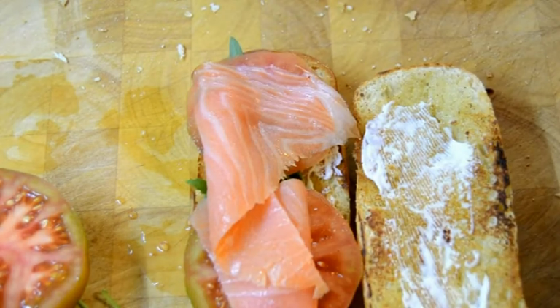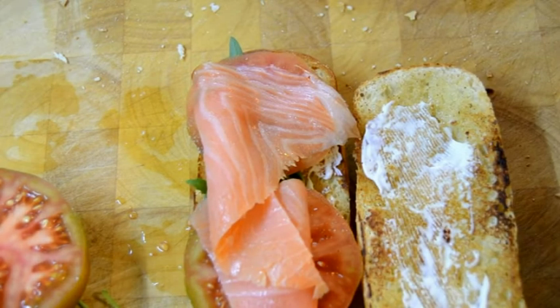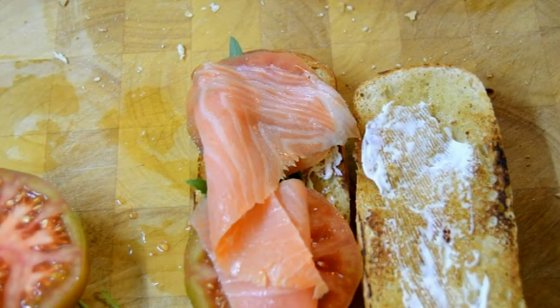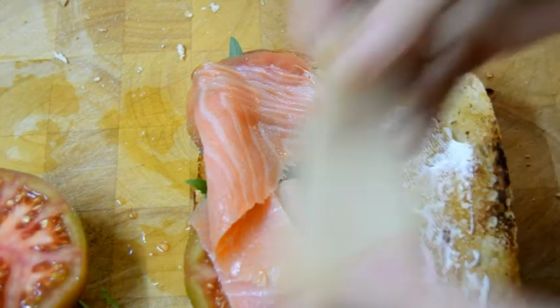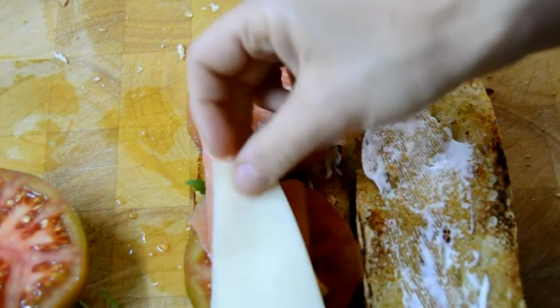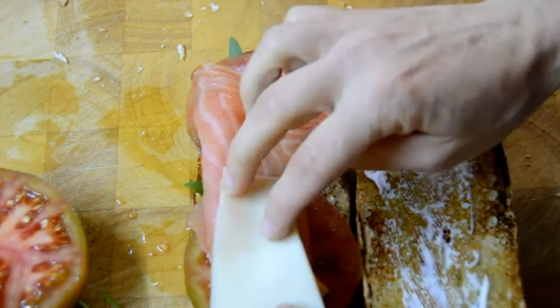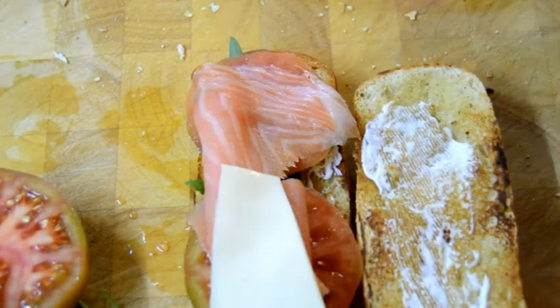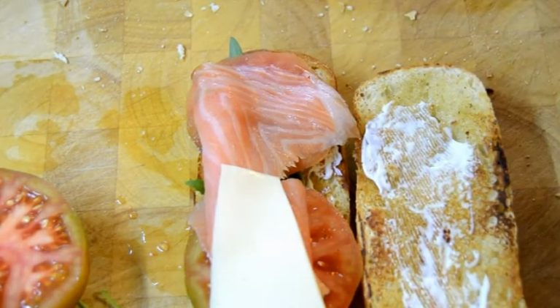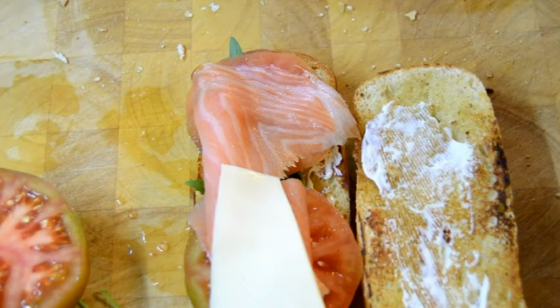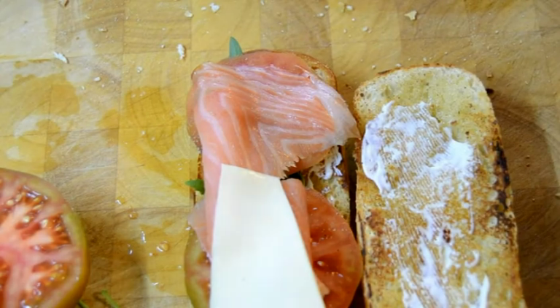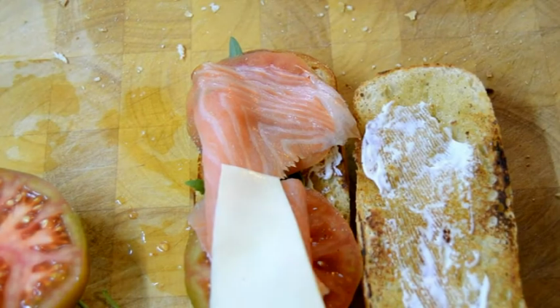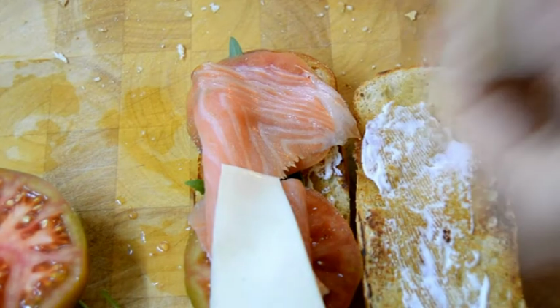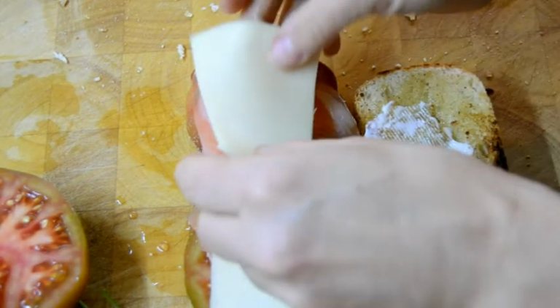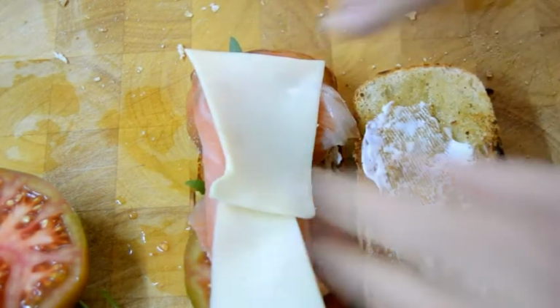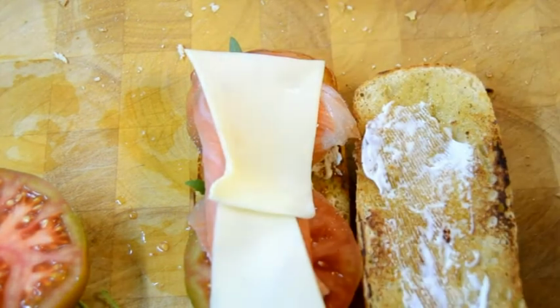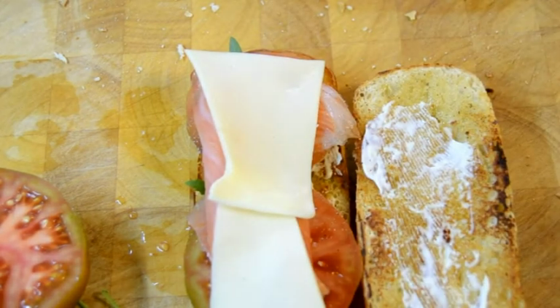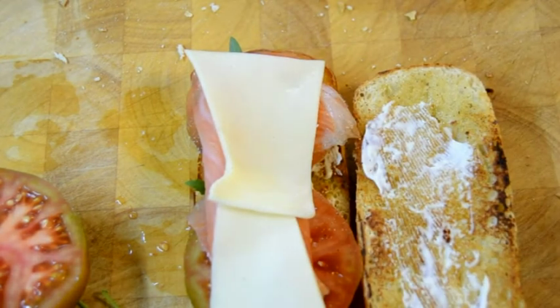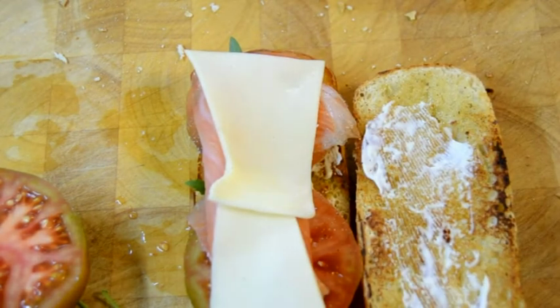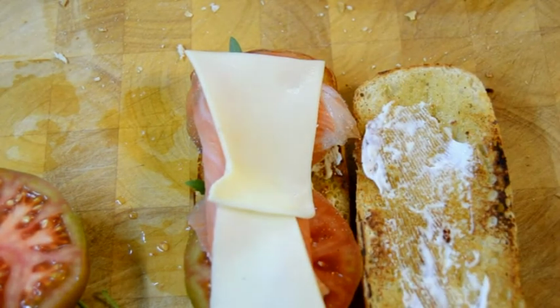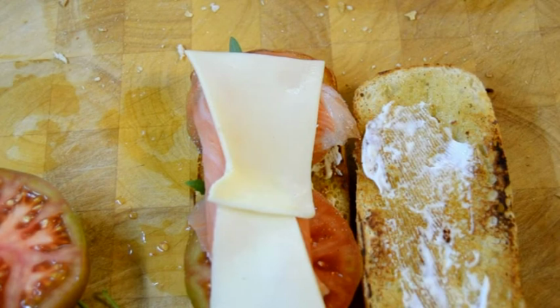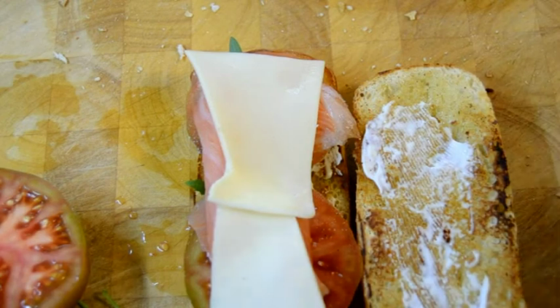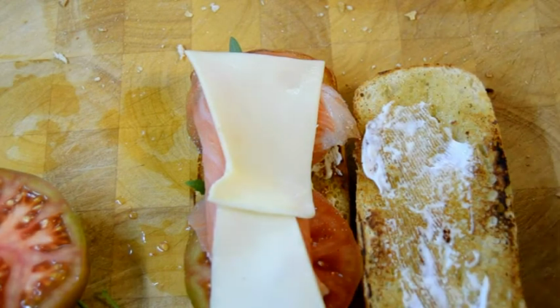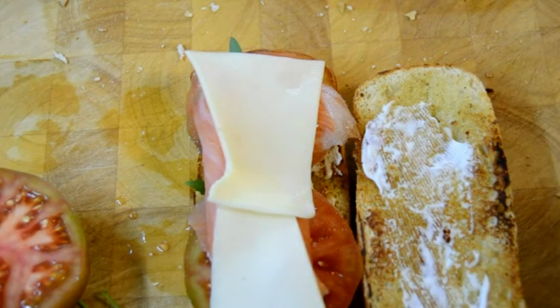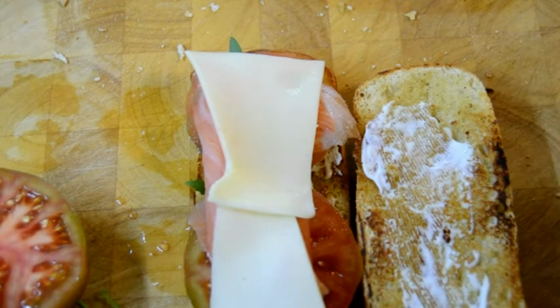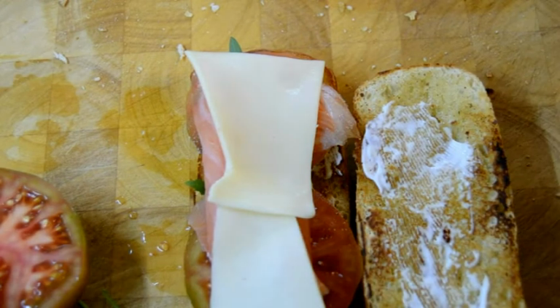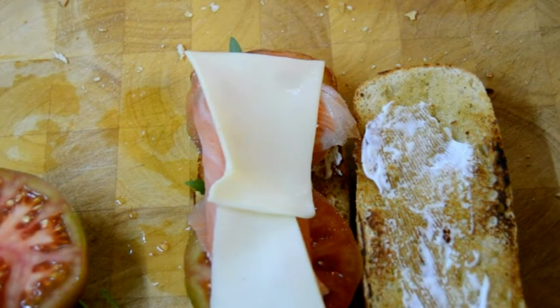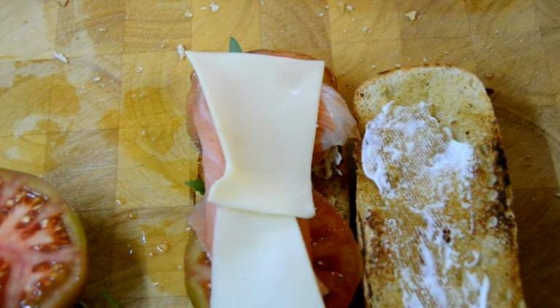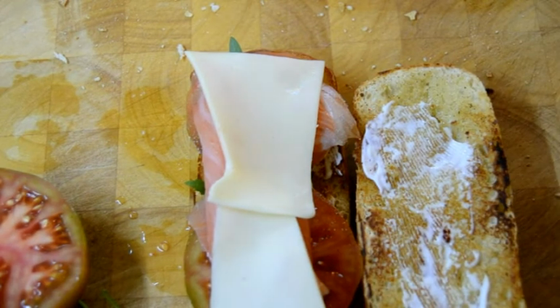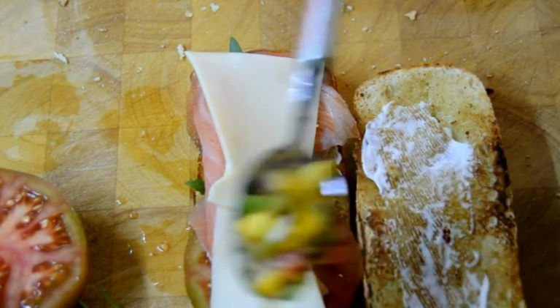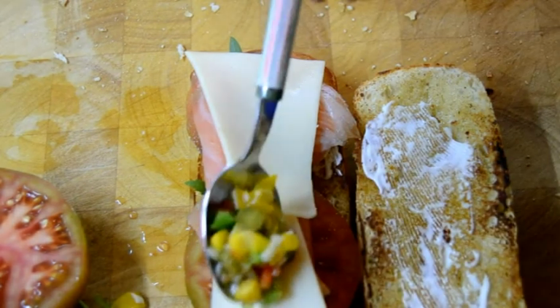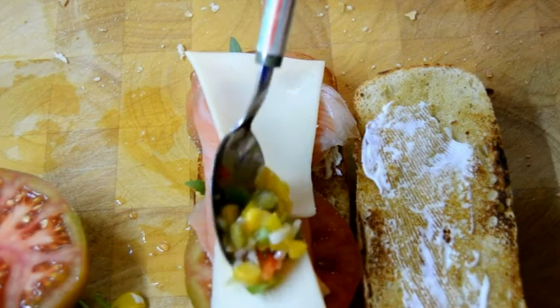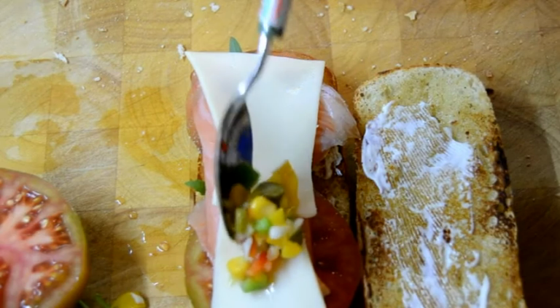Some mozzarella cheese, and the spring vinaigrette that we made in the previous upload.